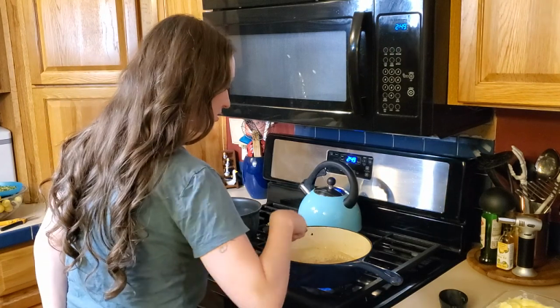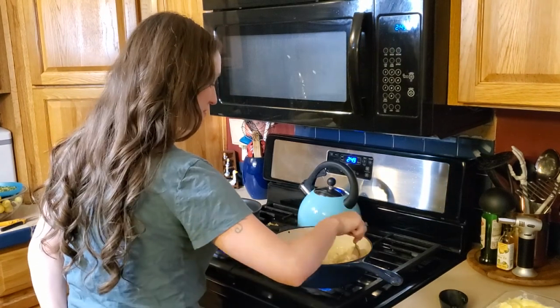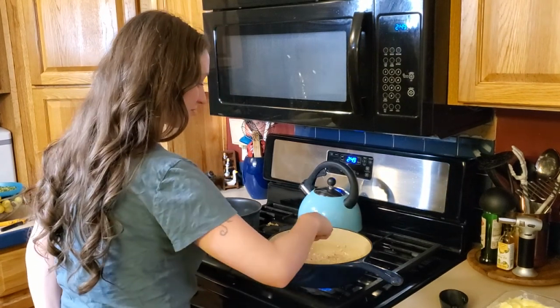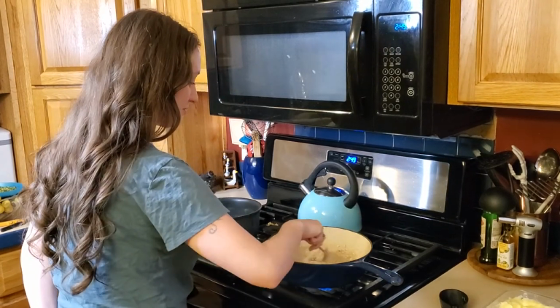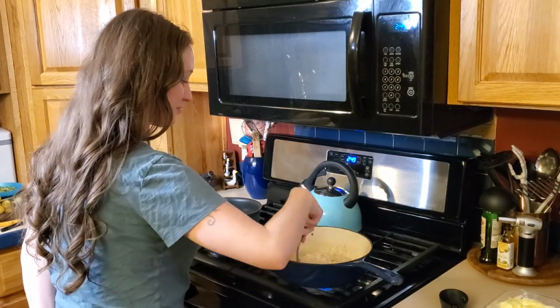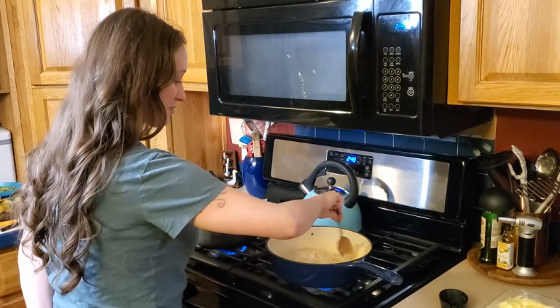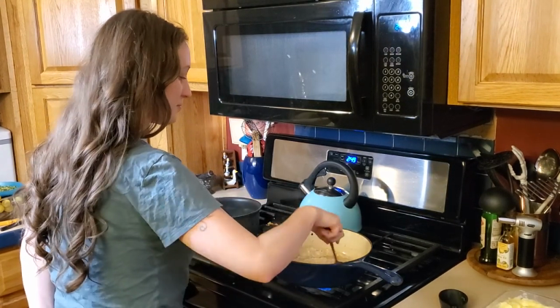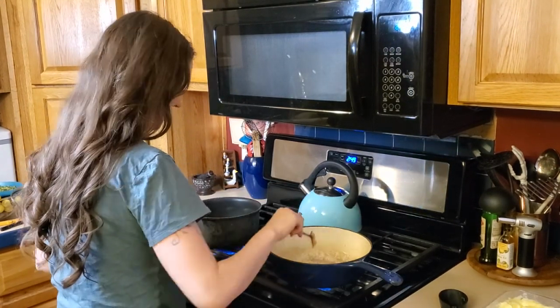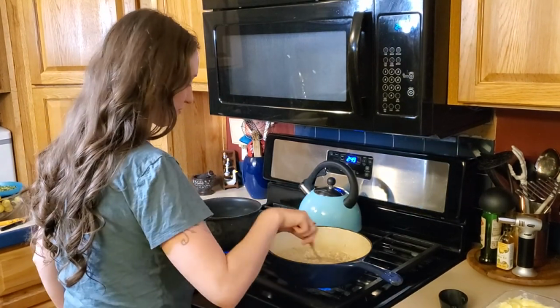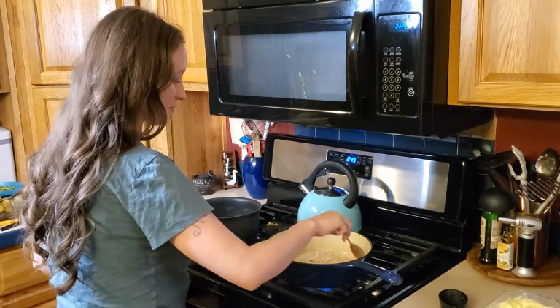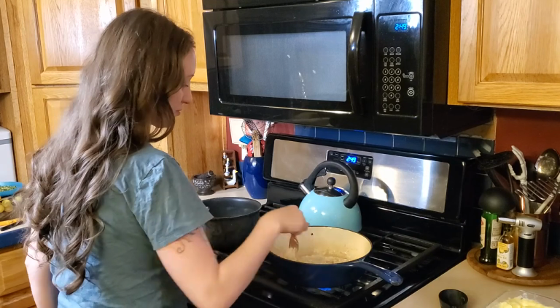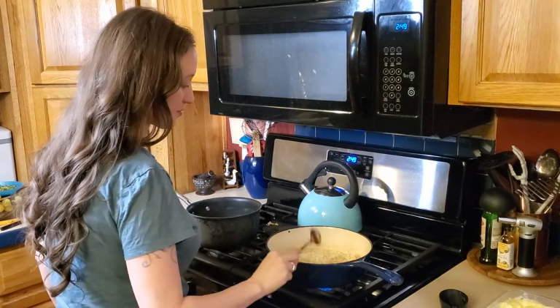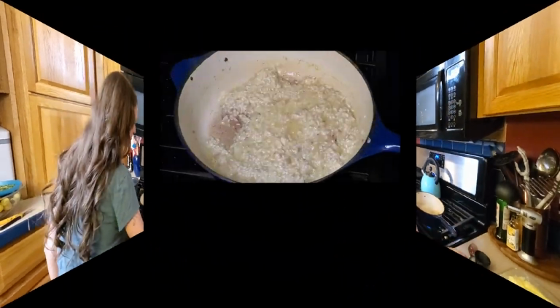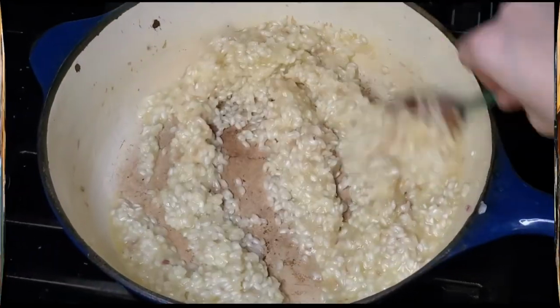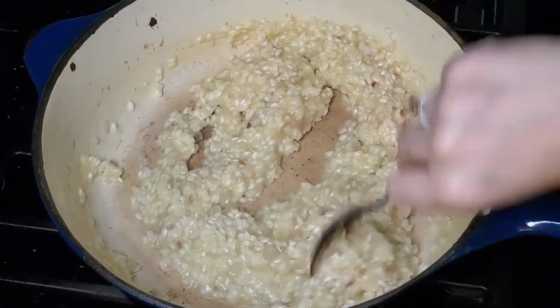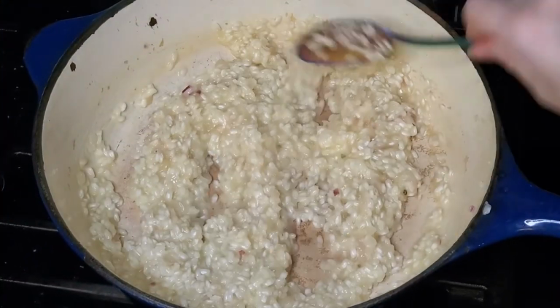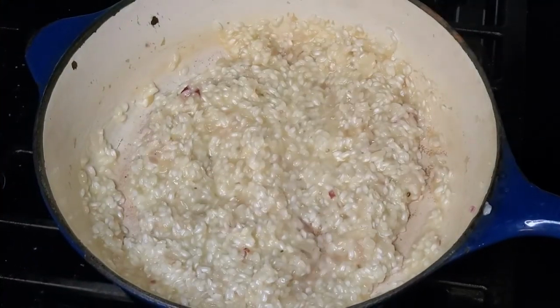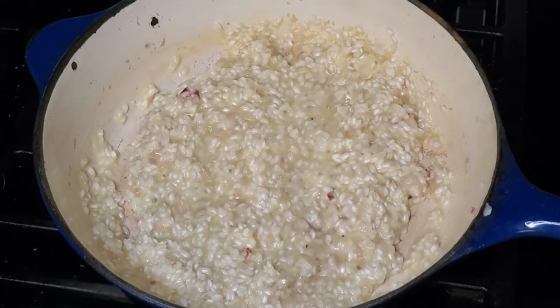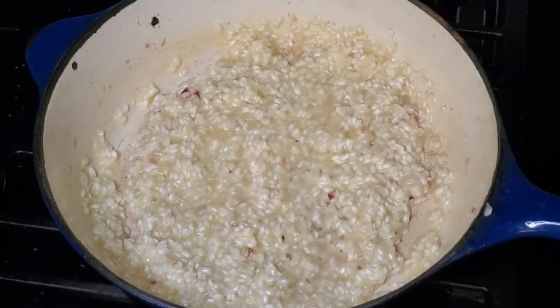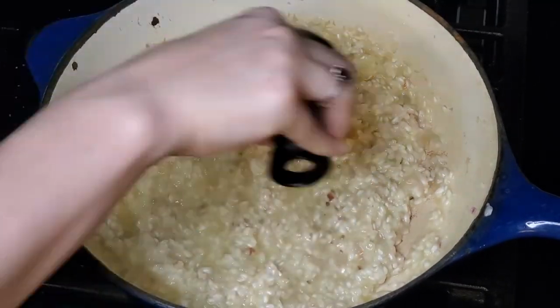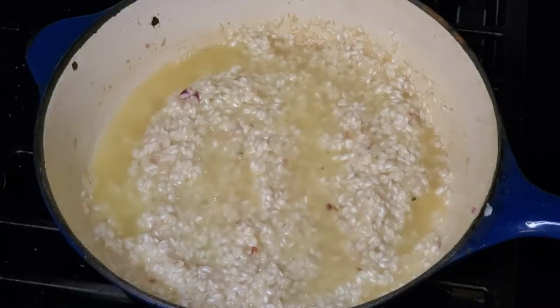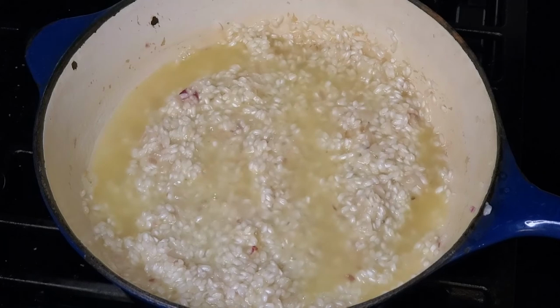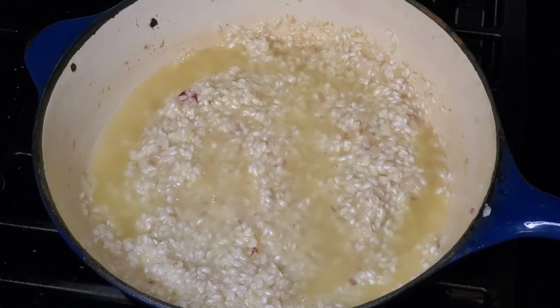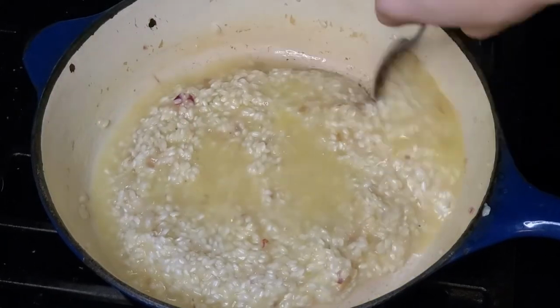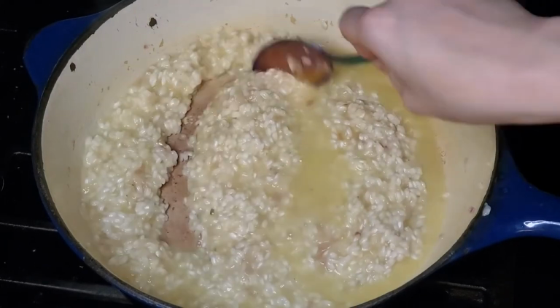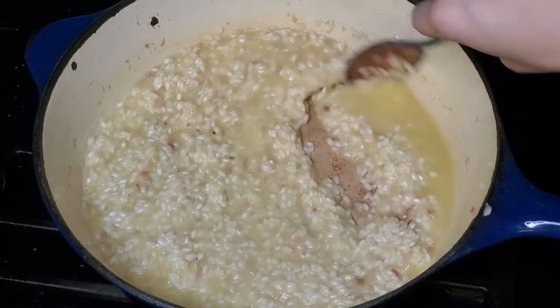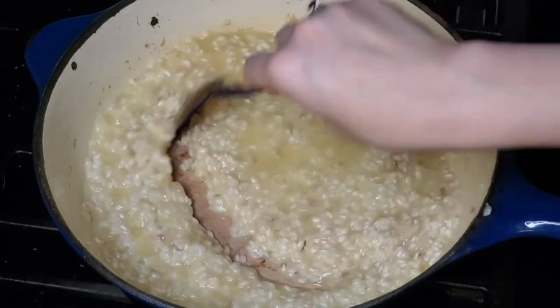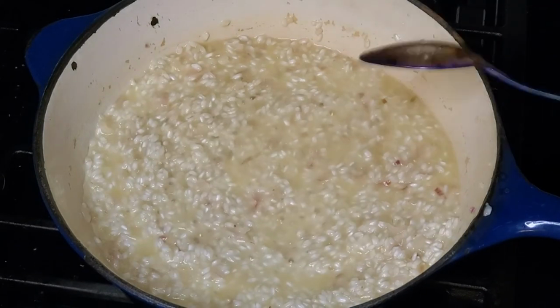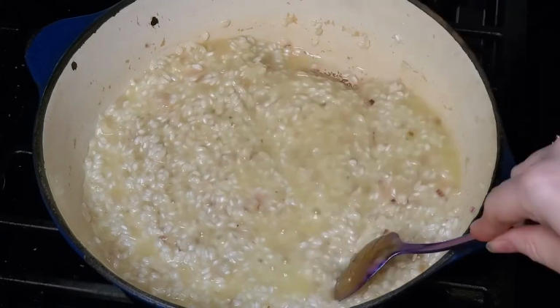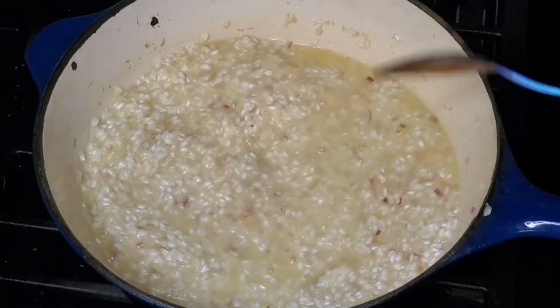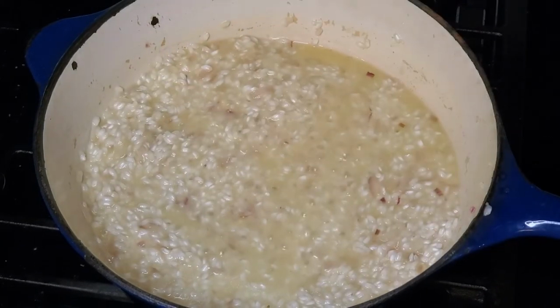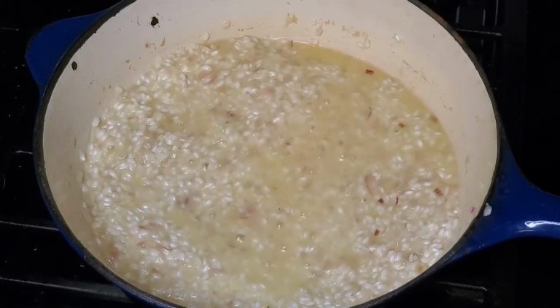Risotto always has the bad rap of being really hard to make, but it's not hard — it just takes a little bit of time and dedication. If you're willing to put that forward, it's absolutely to die for and you will love it. Let me know what you think down below.